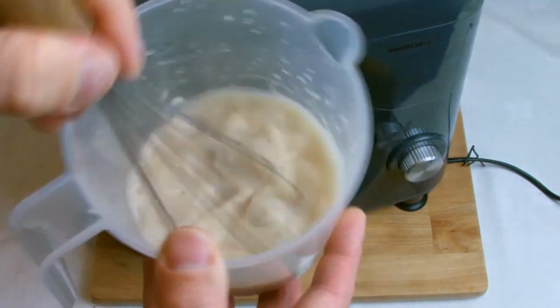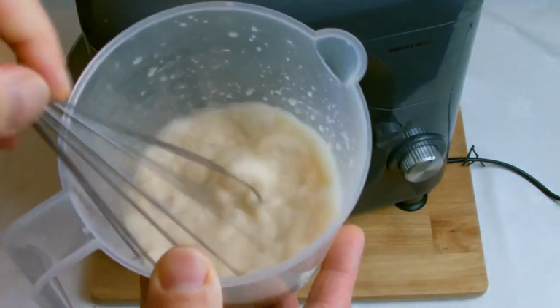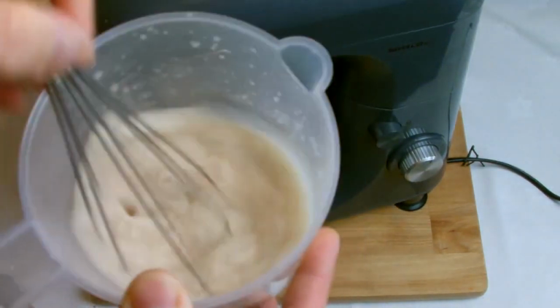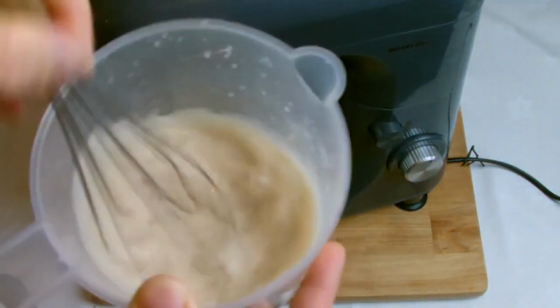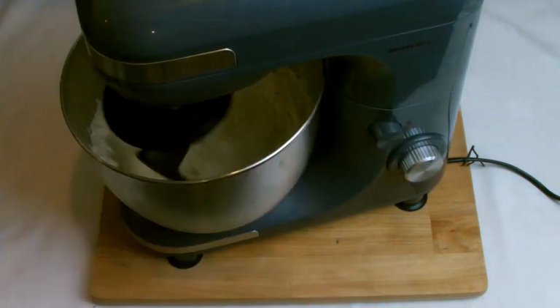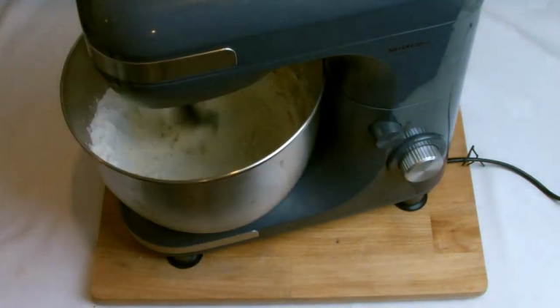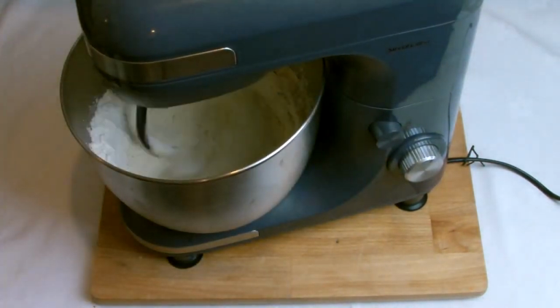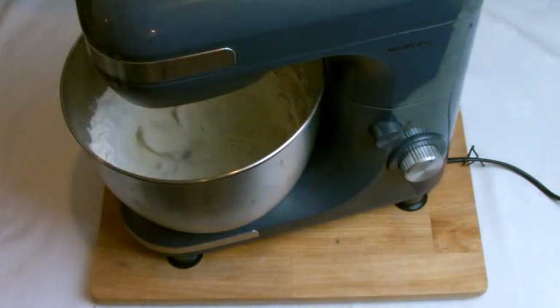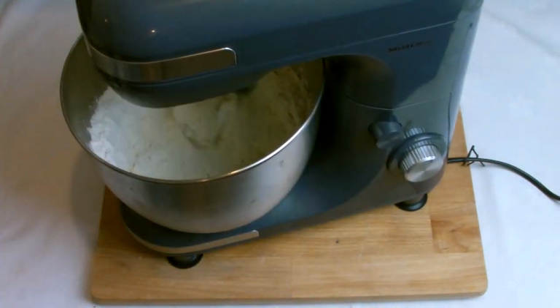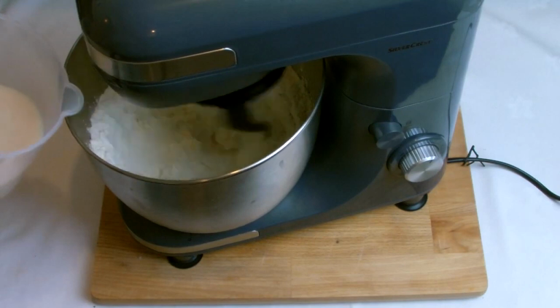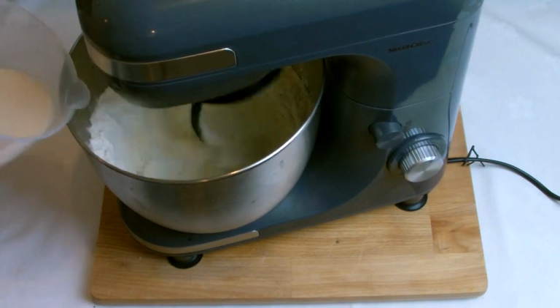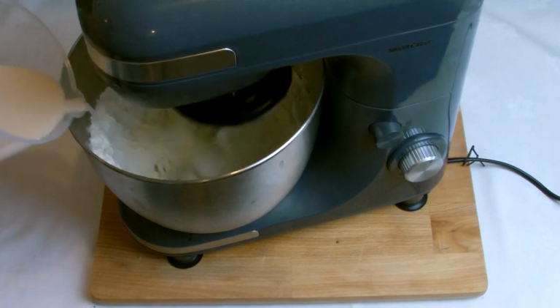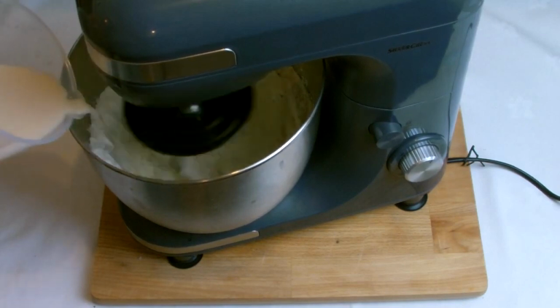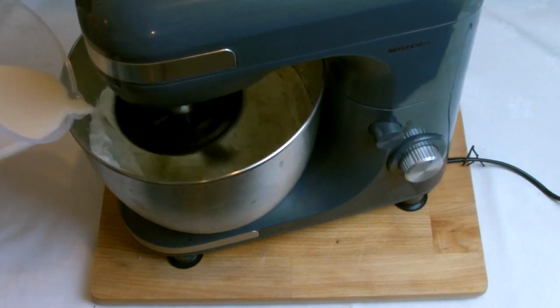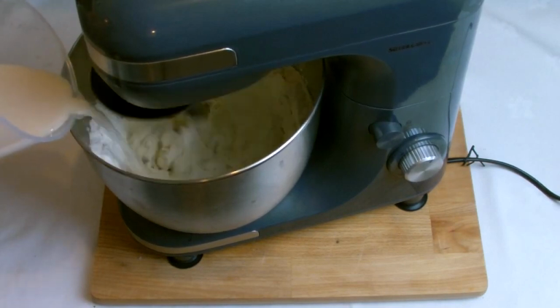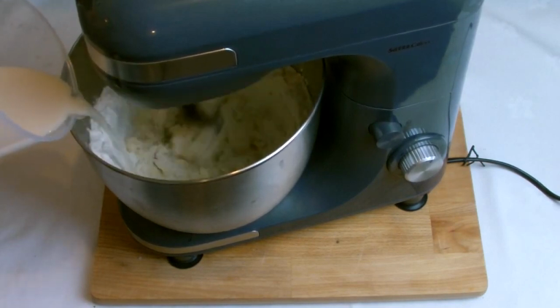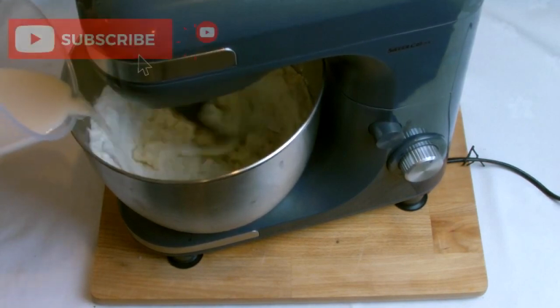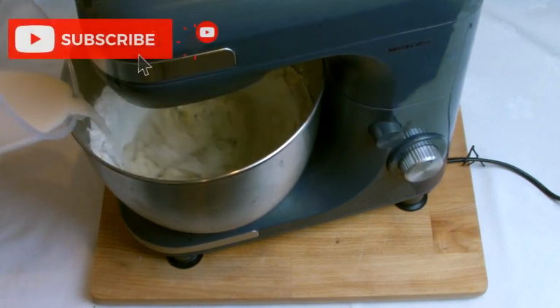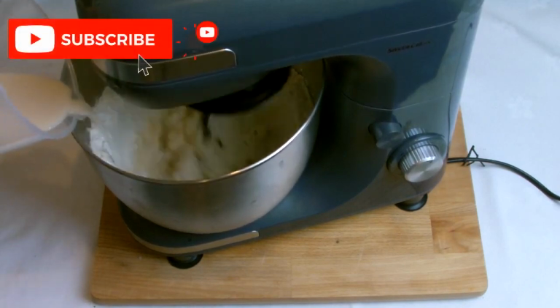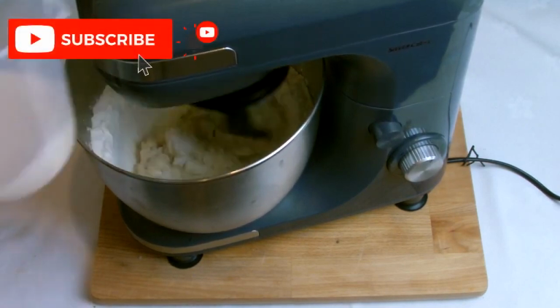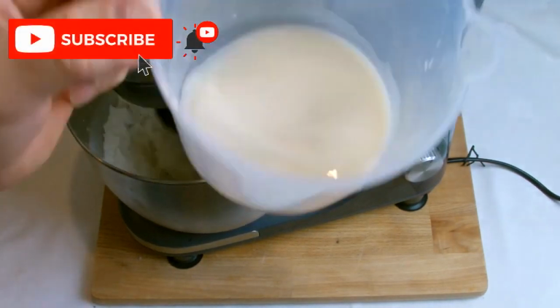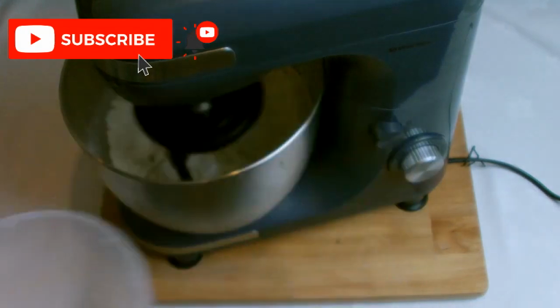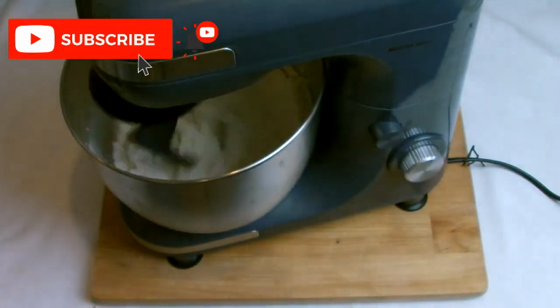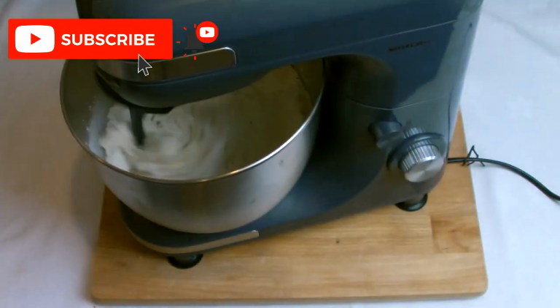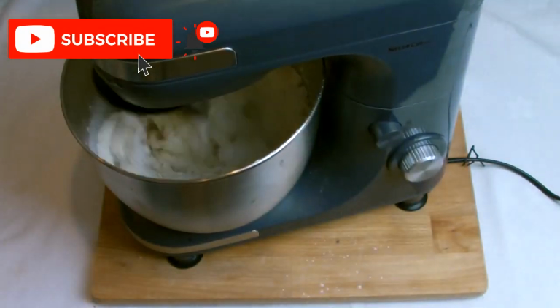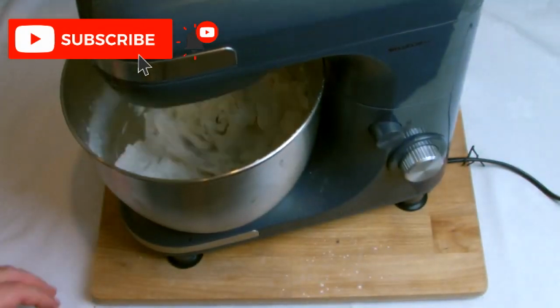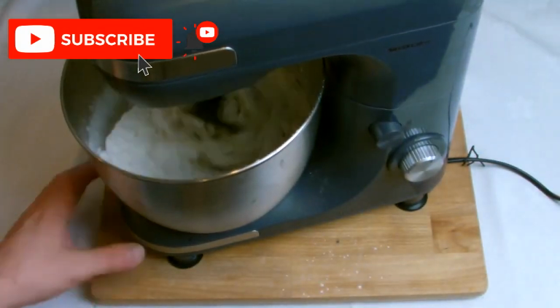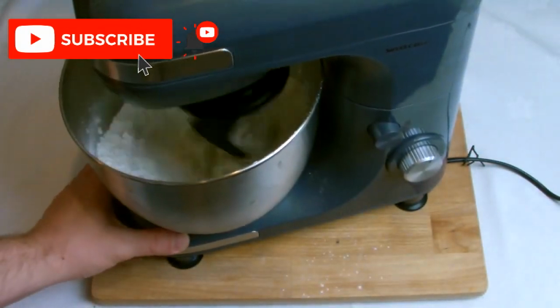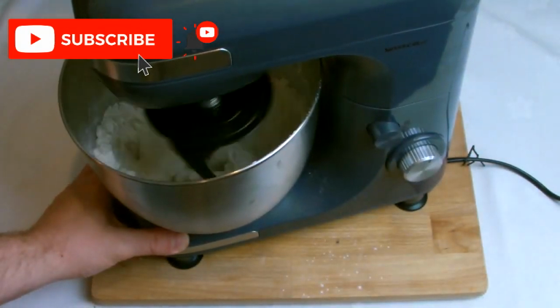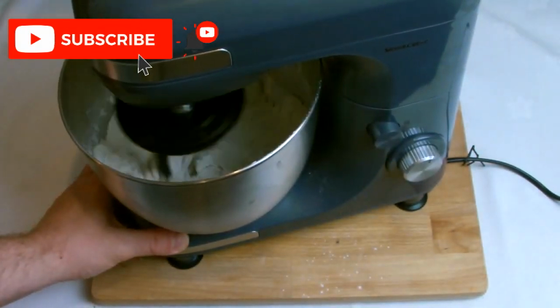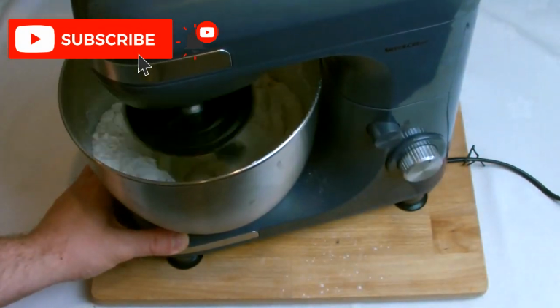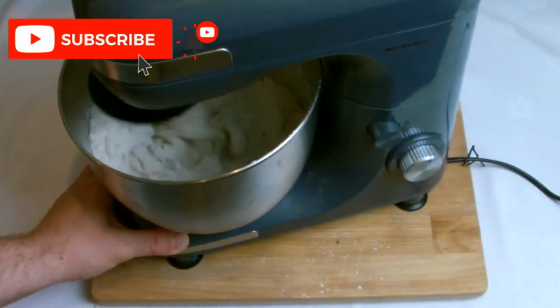Once the ingredients have been combined, begin to add your water to the mix. Give the yeast one final stir before introducing it, then pour roughly 75% of the water into the mix and gradually allow the mixer to slowly bring it into a dough.